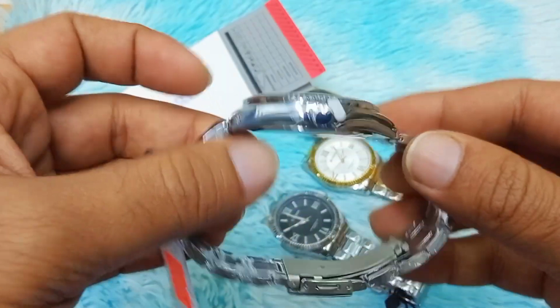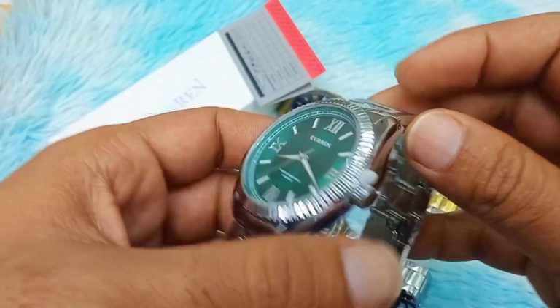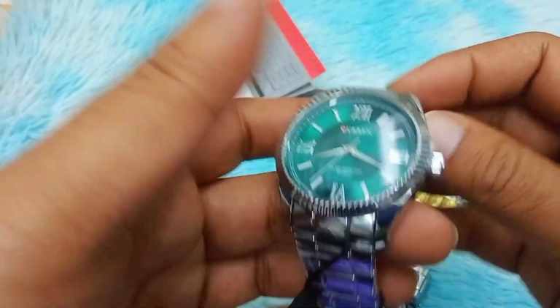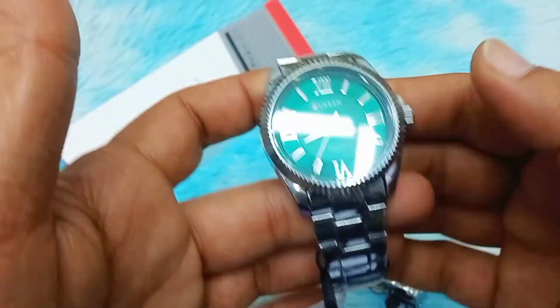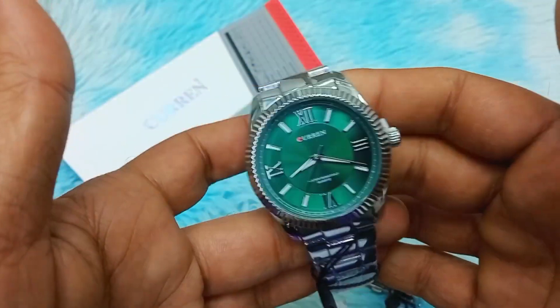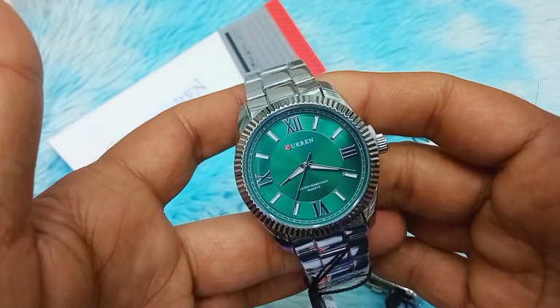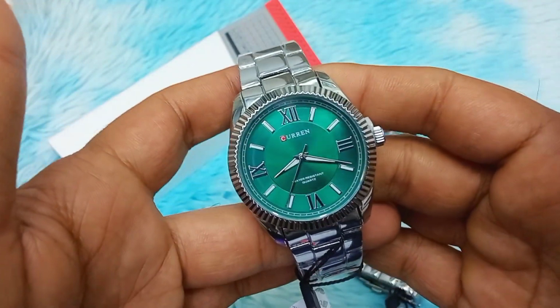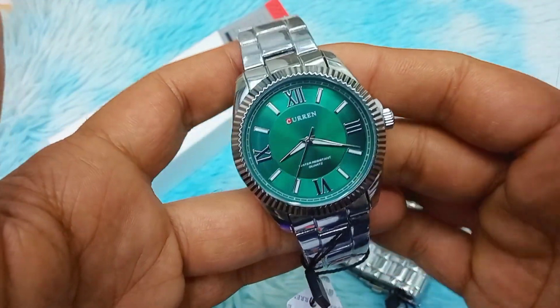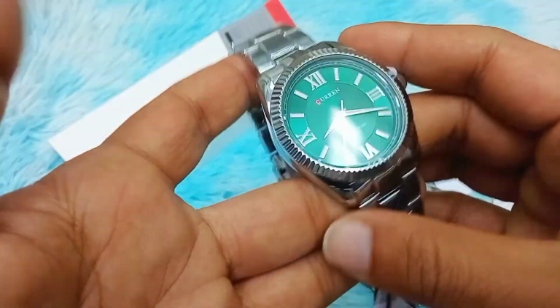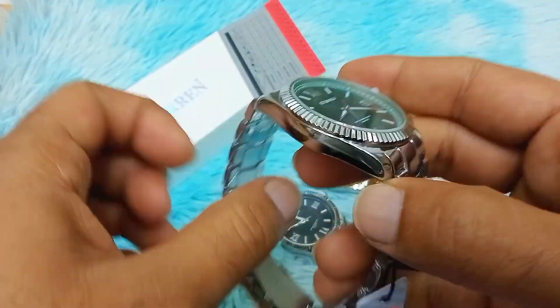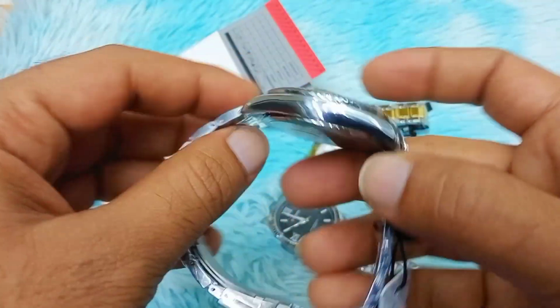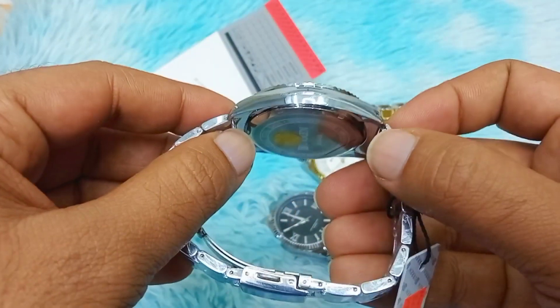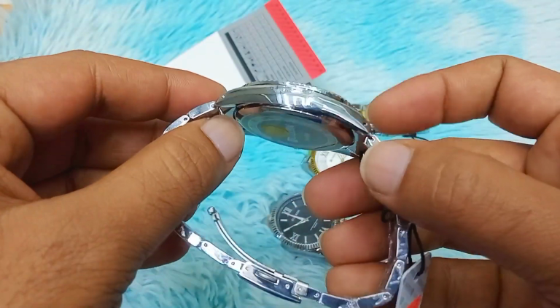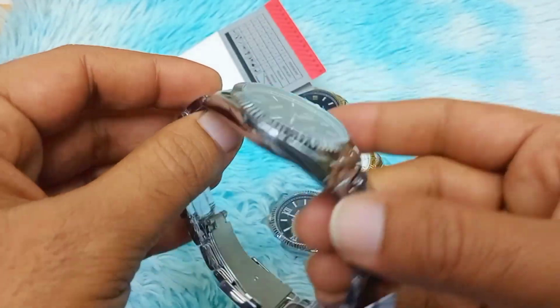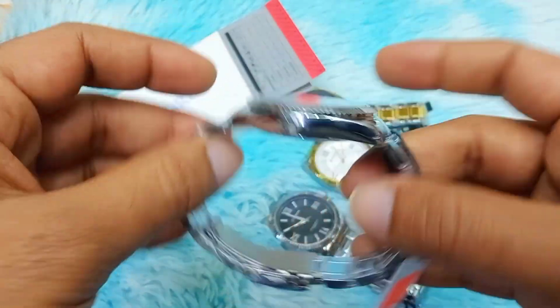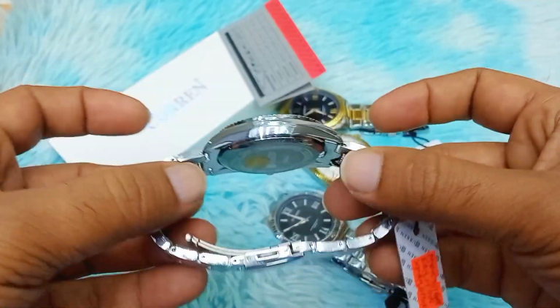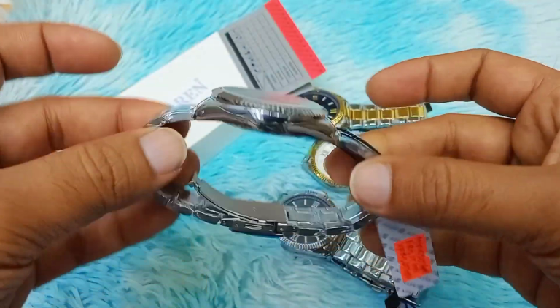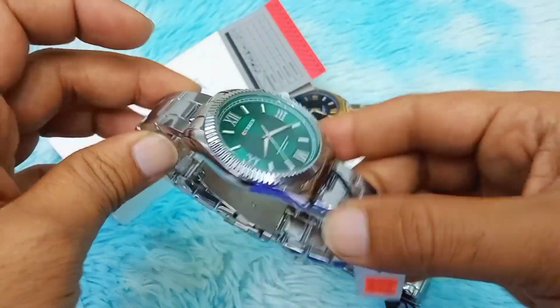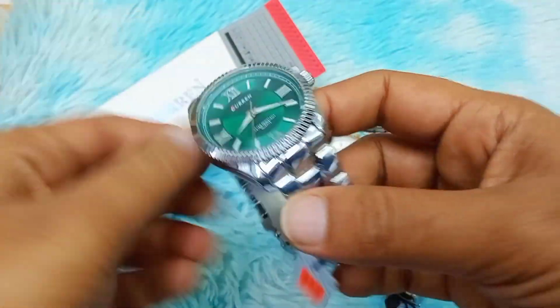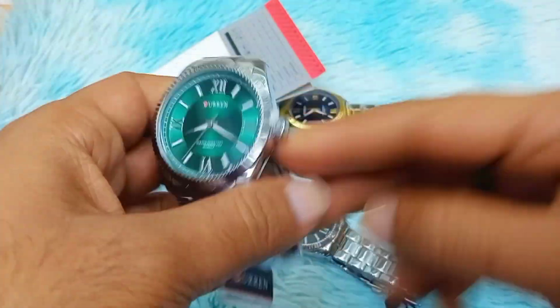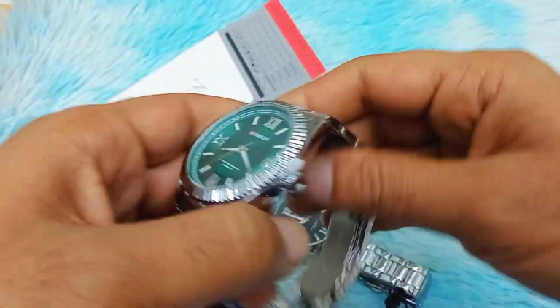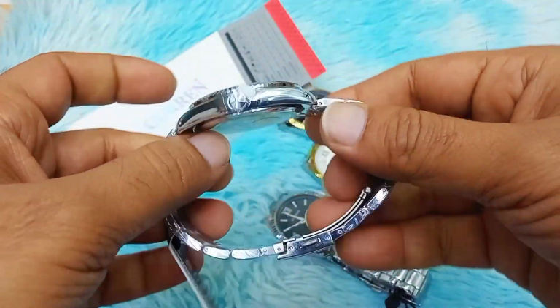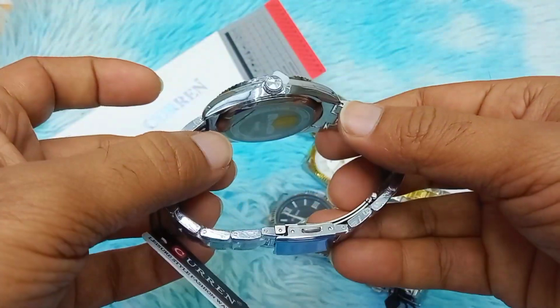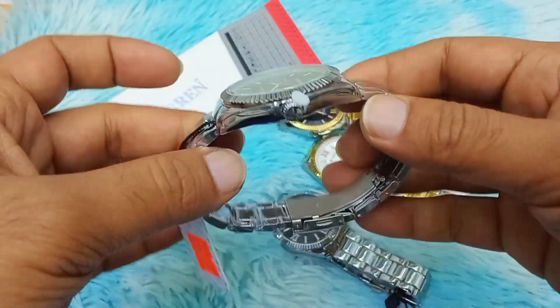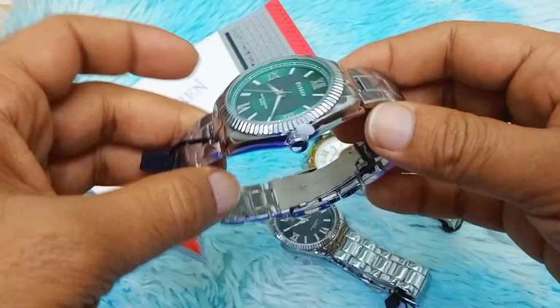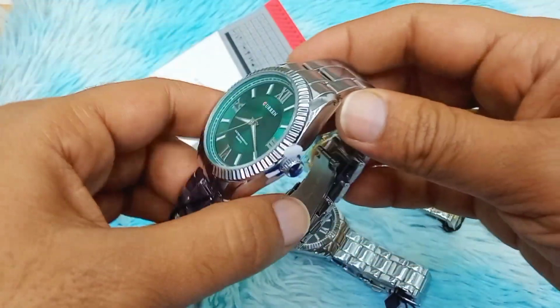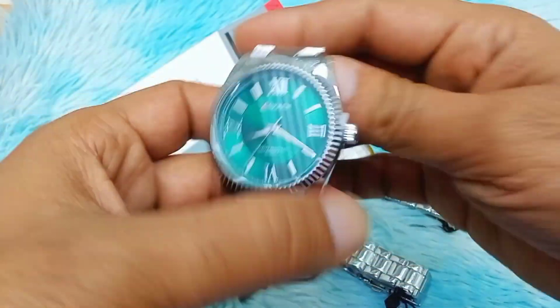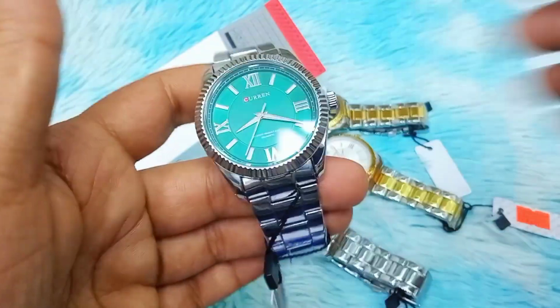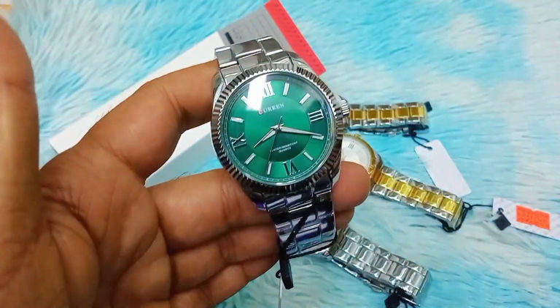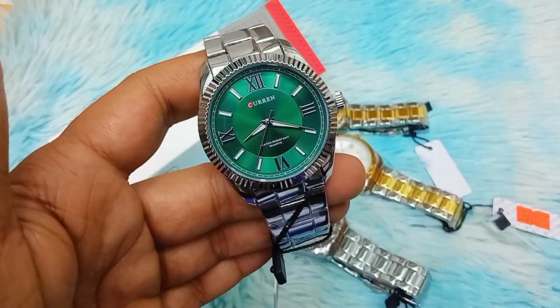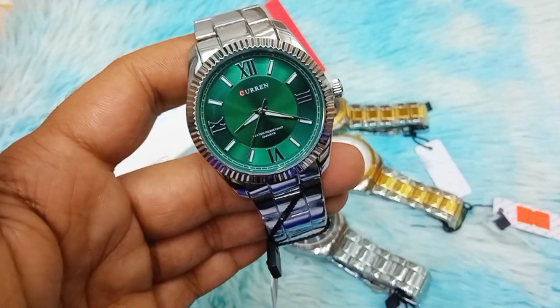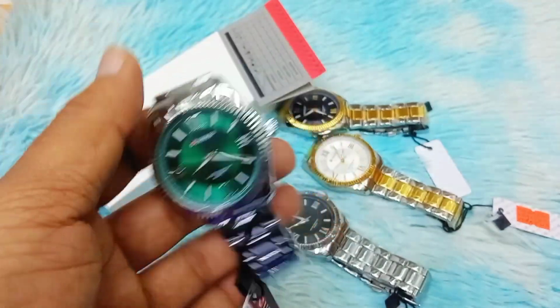It is 120g and has a diameter of 42mm, with a thickness of 1mm. The watch is very slim — this slim profile makes it a perfect and comfortable fit.